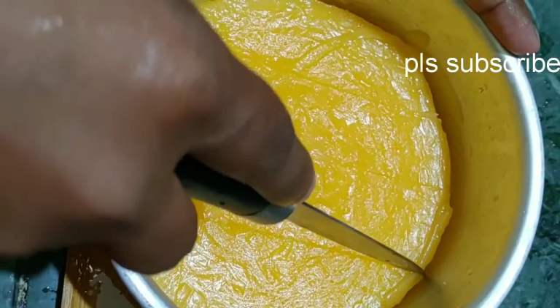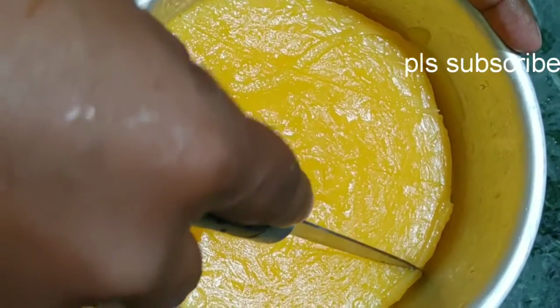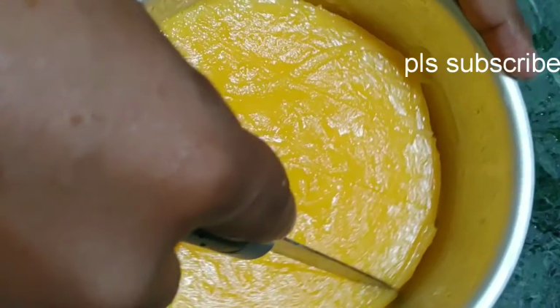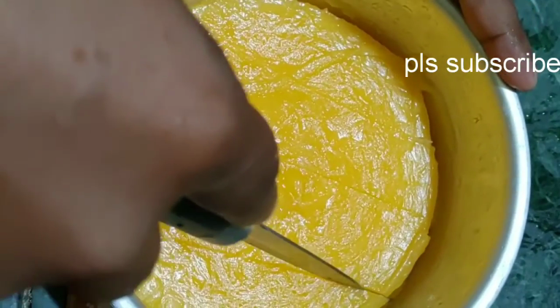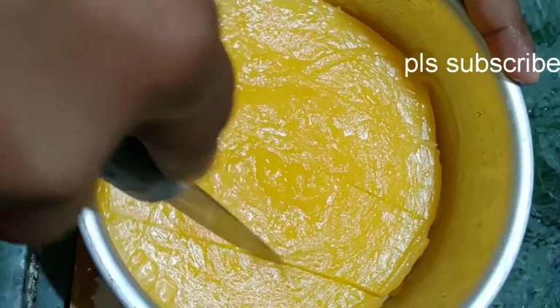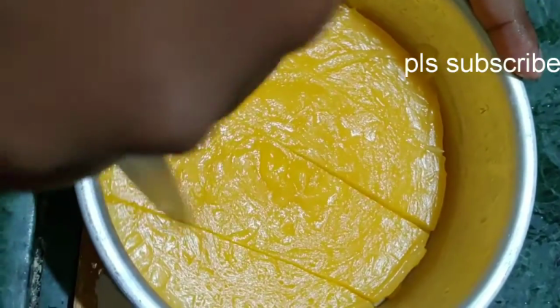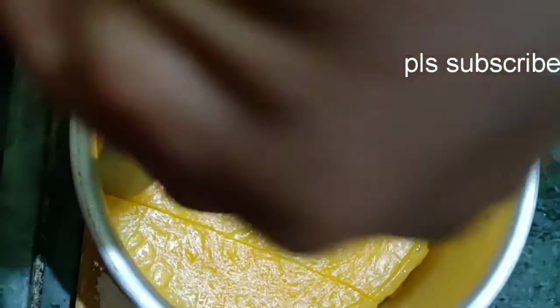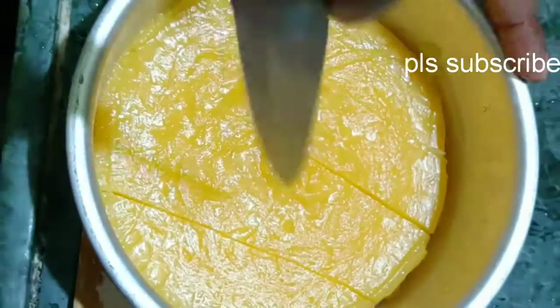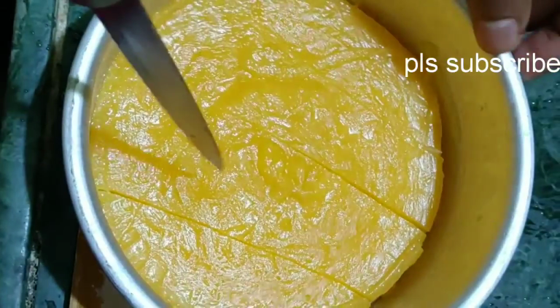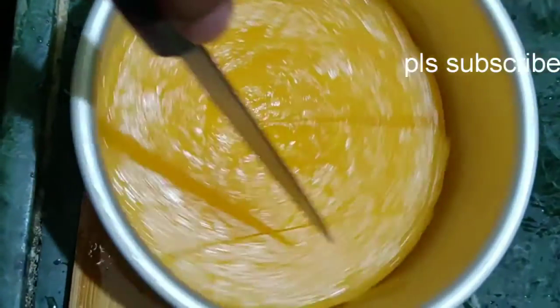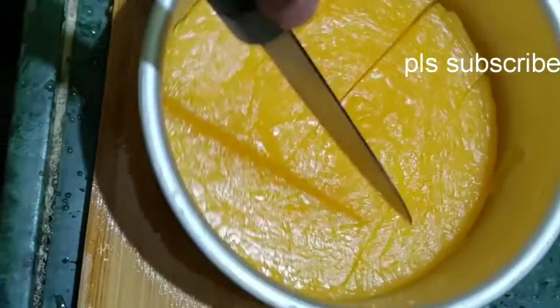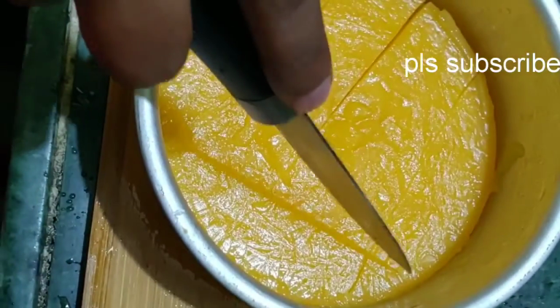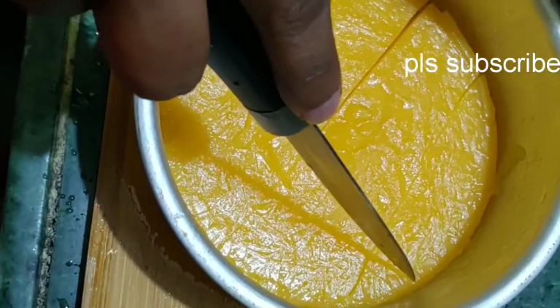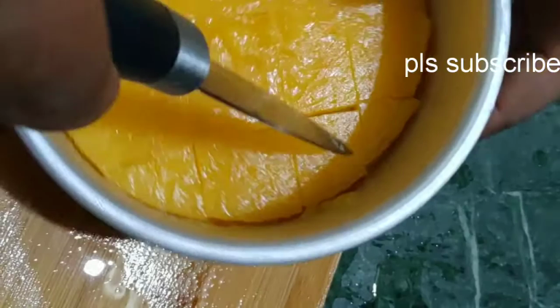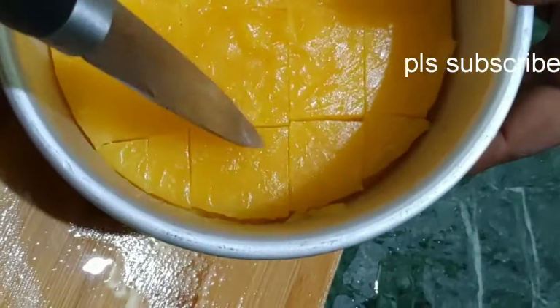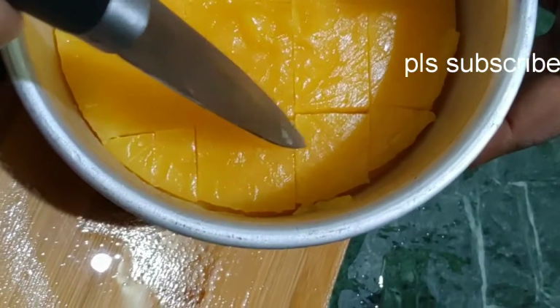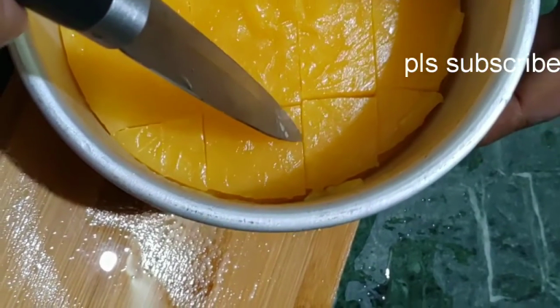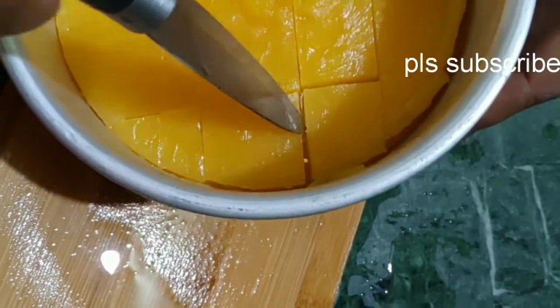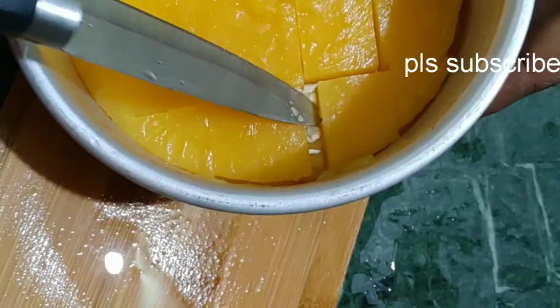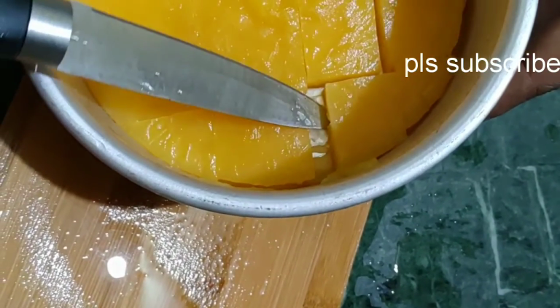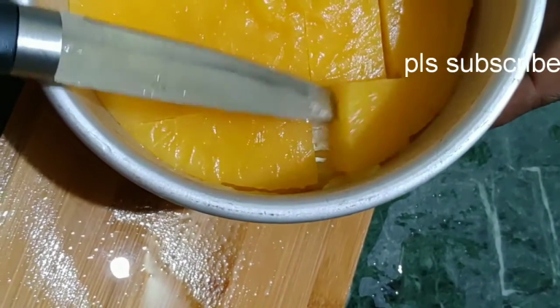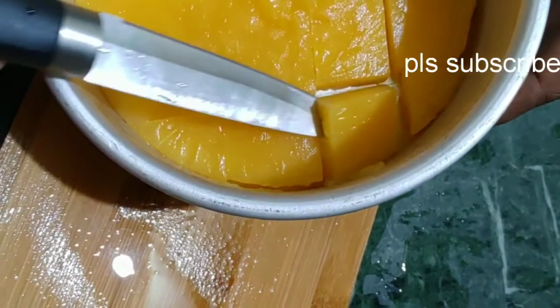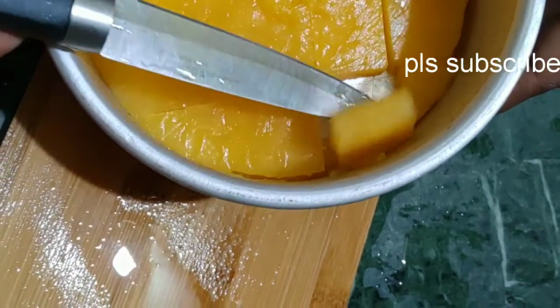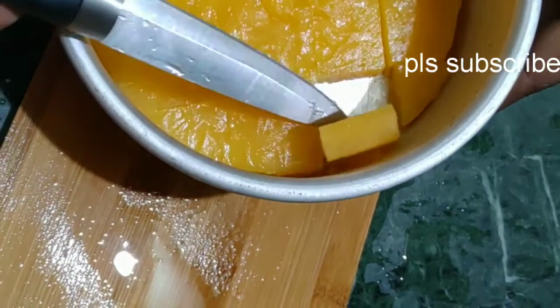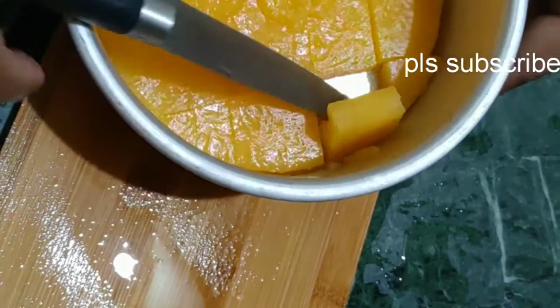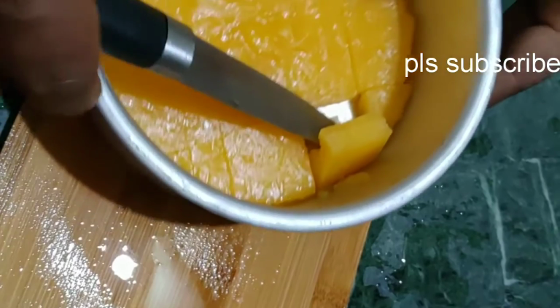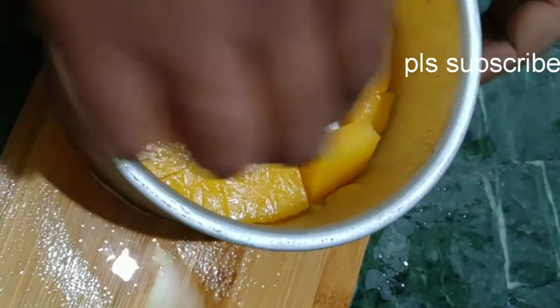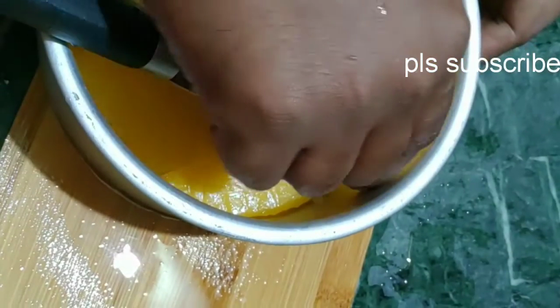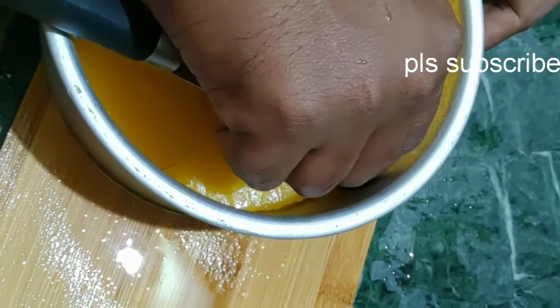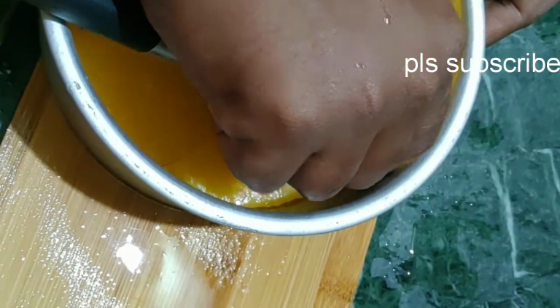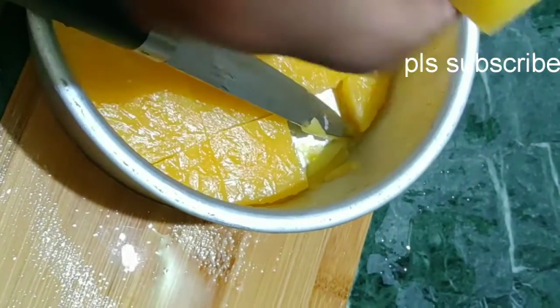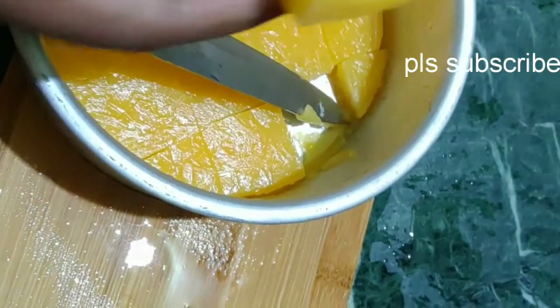It is a very simple process. We will cook in the fridge for about 4 hours, or cook for 5 to 6 minutes. It is very easy.